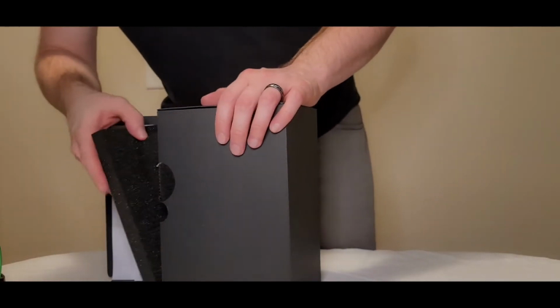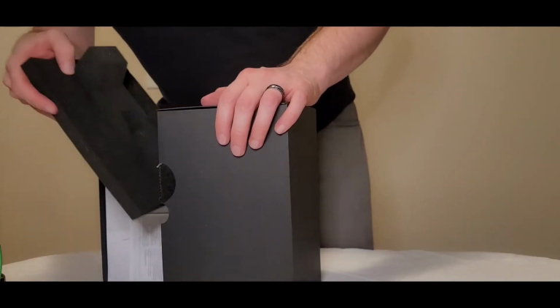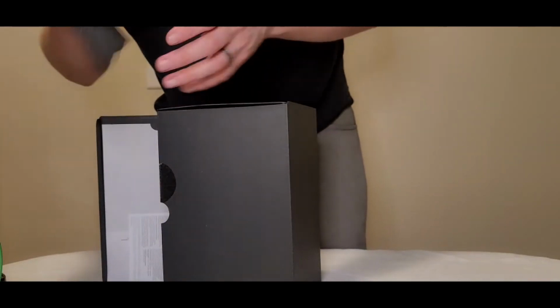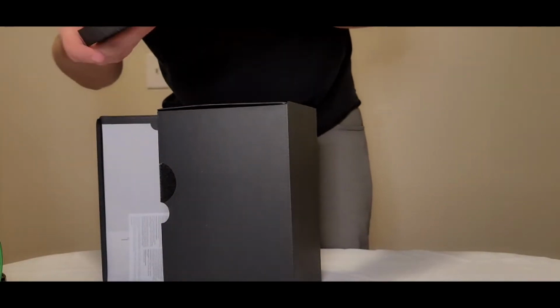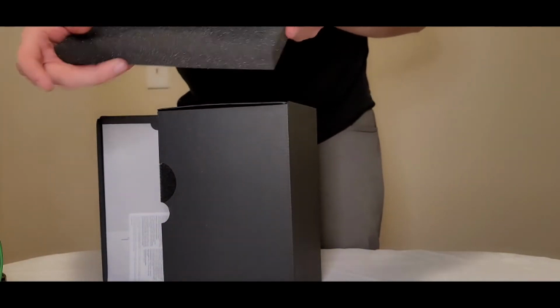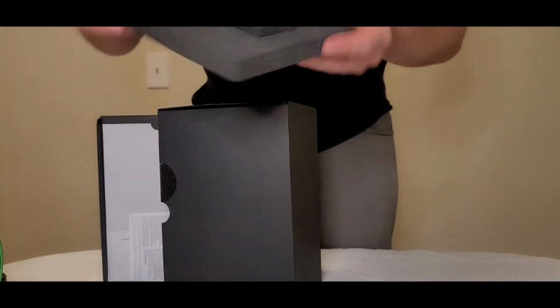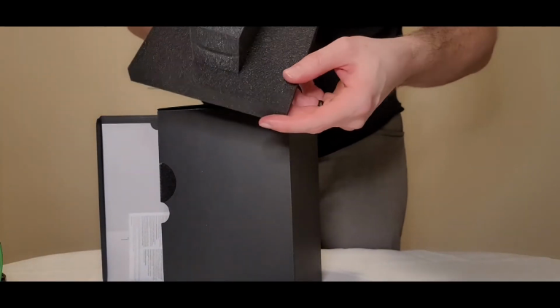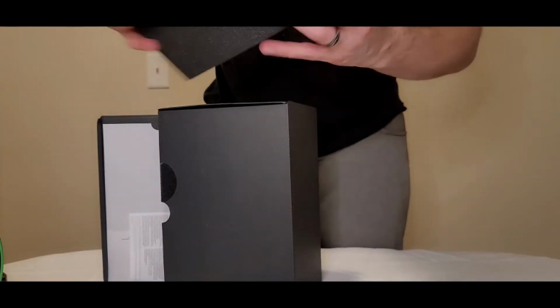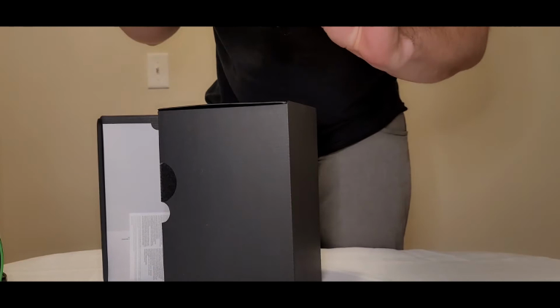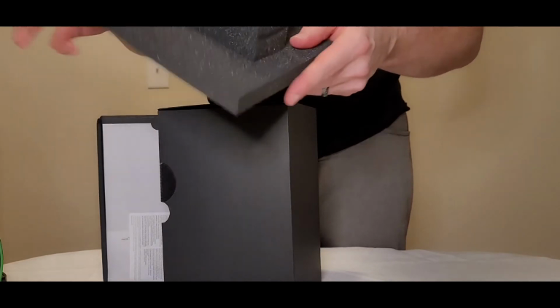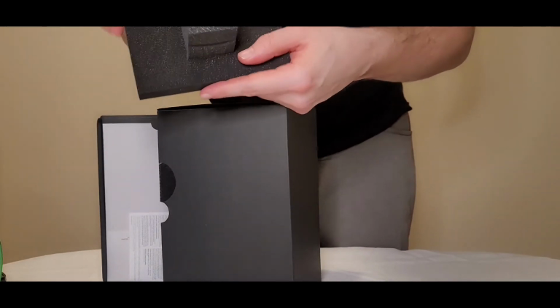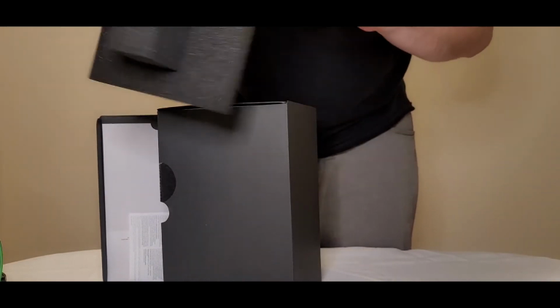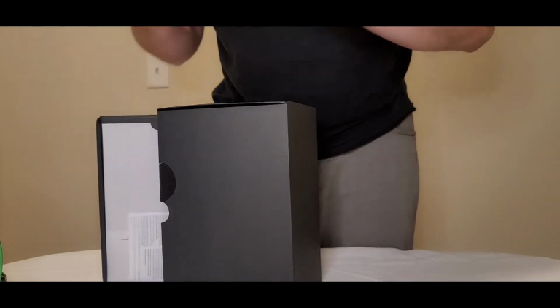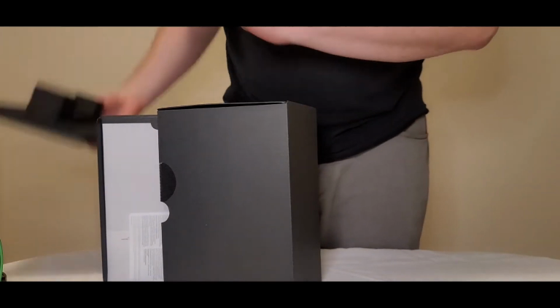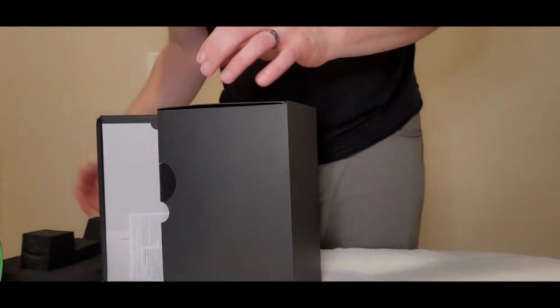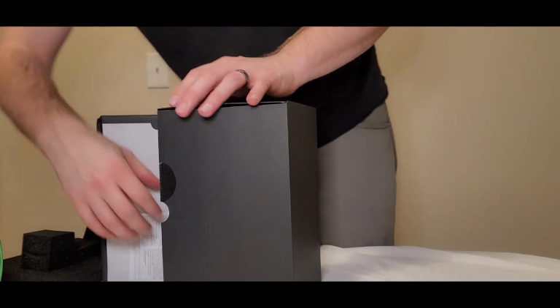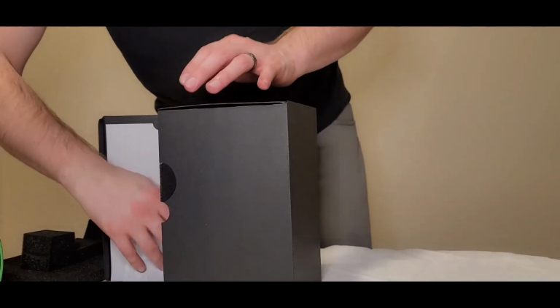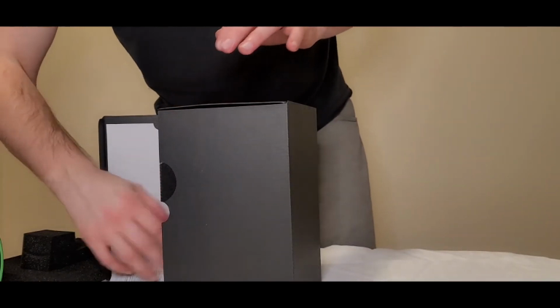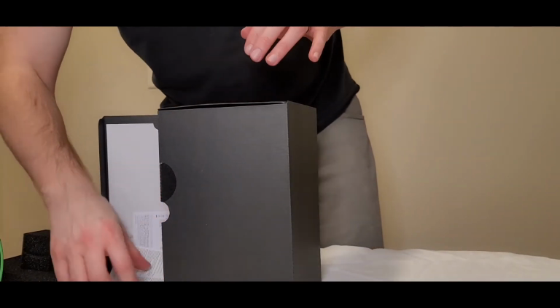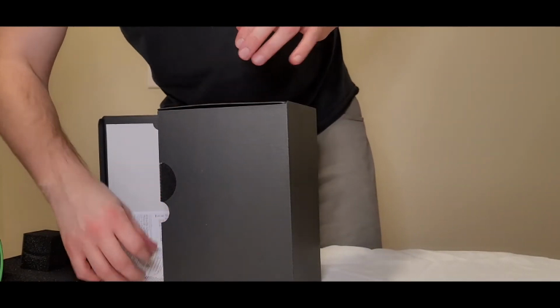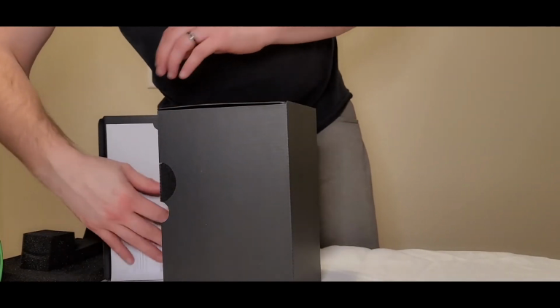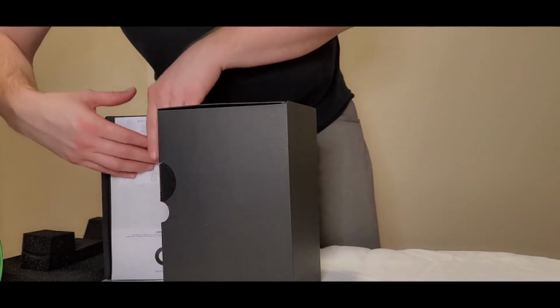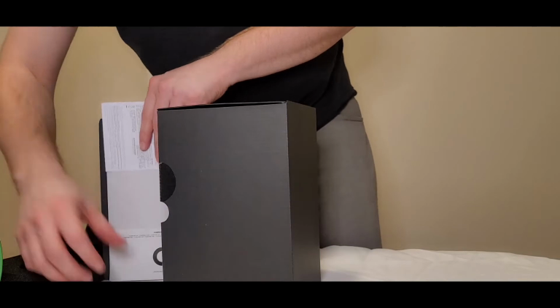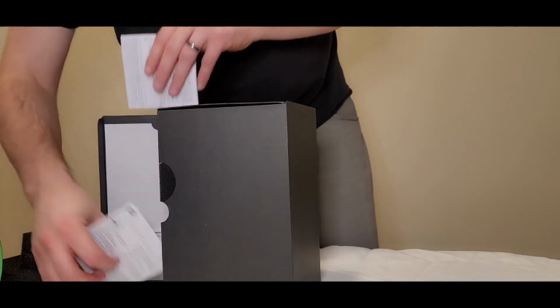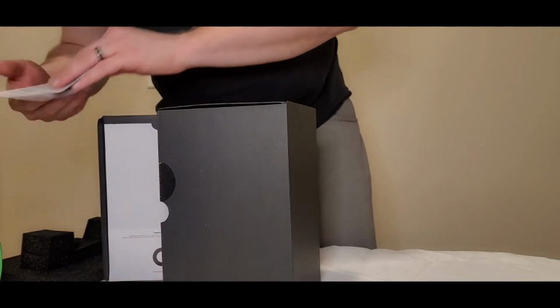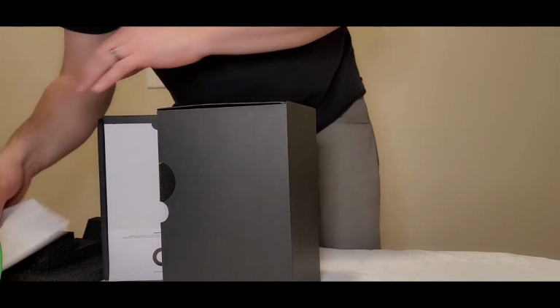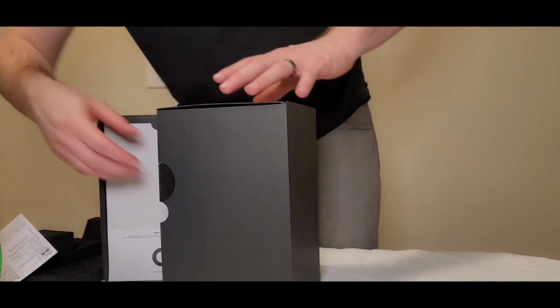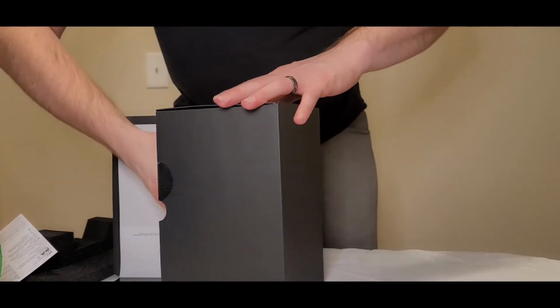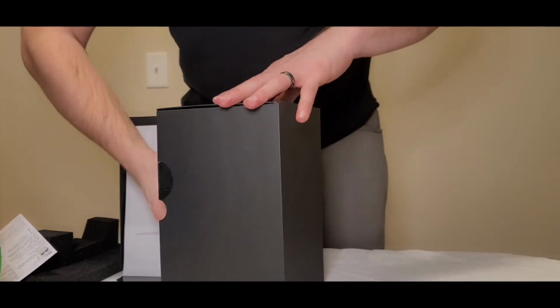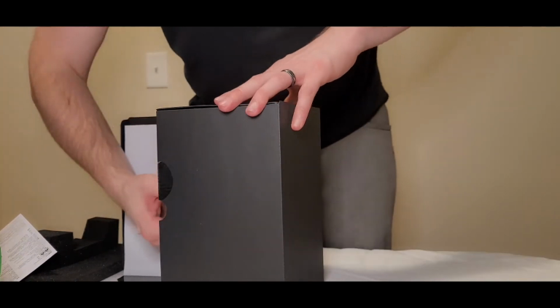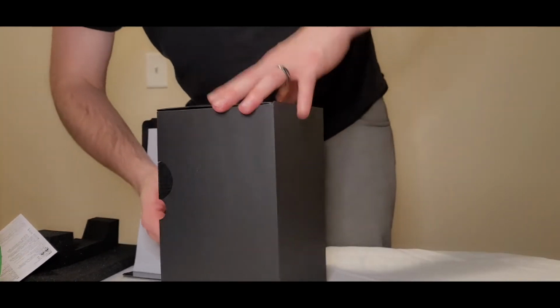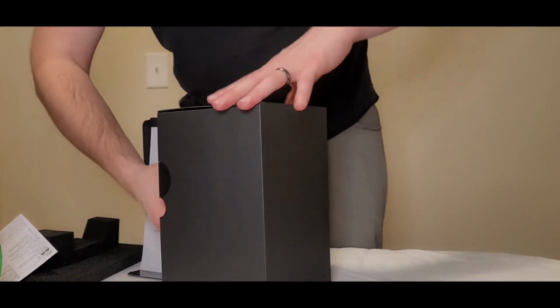Alright, so it comes with this foam covering, this foam protector for the microphone itself. This thing is not cheap. Here in Canada, this ran me about $230 from Best Buy.